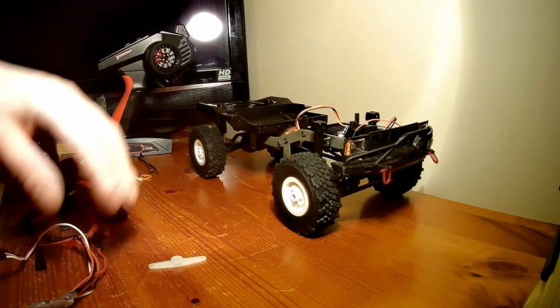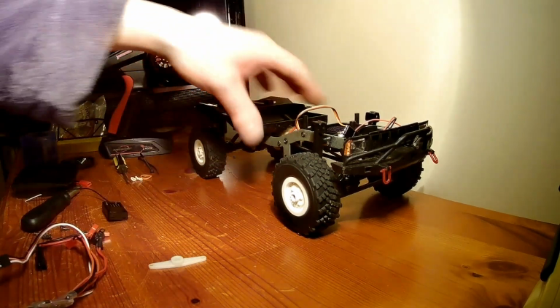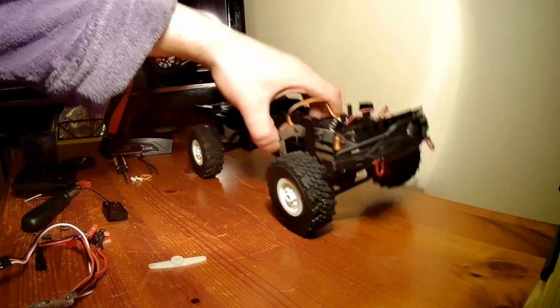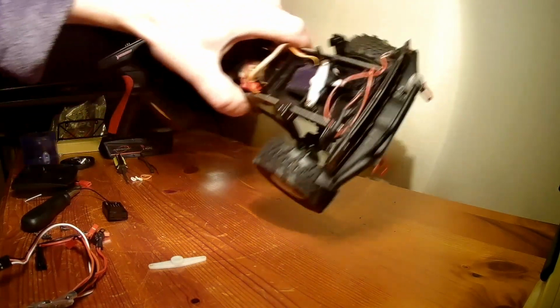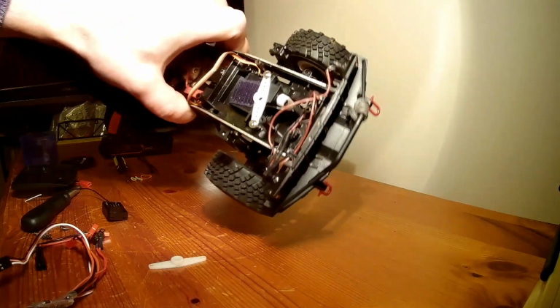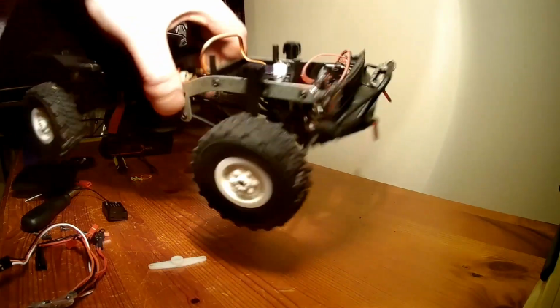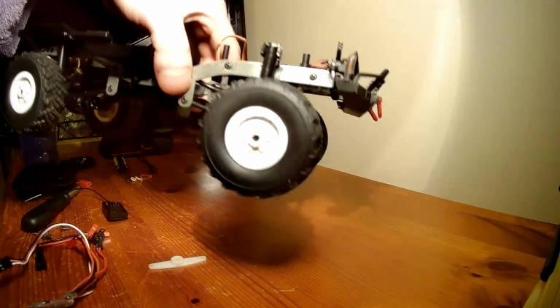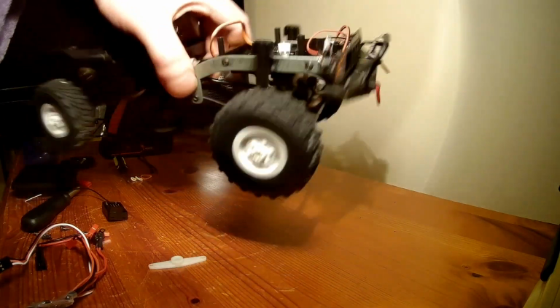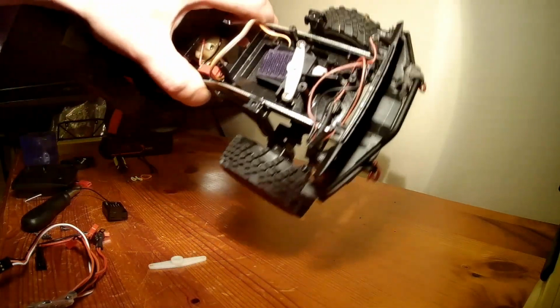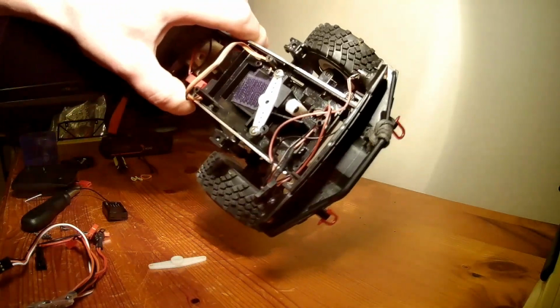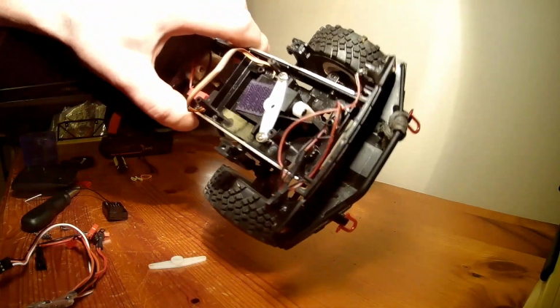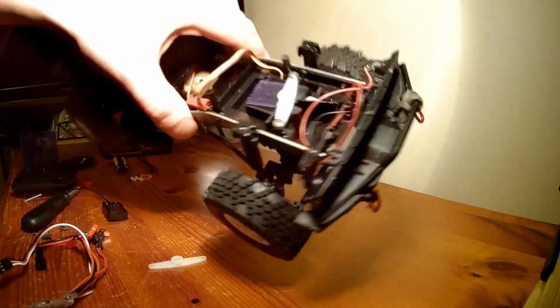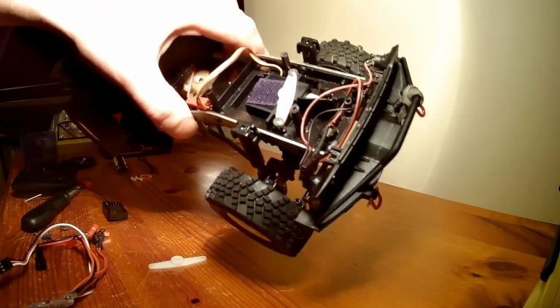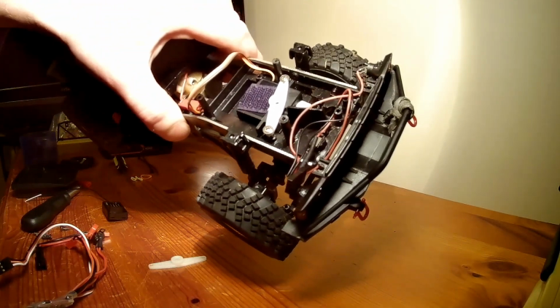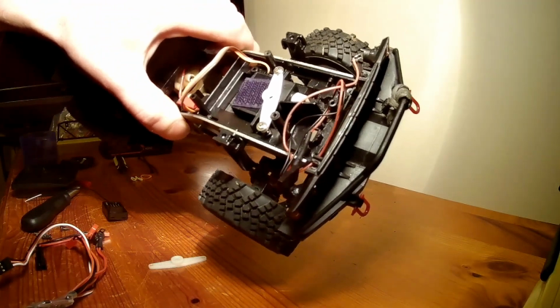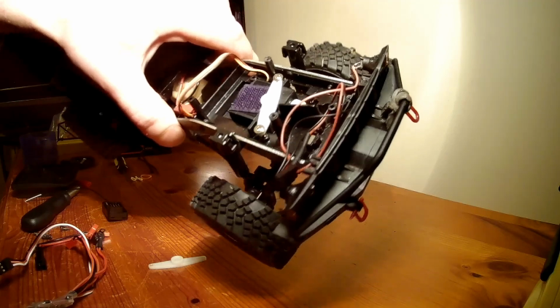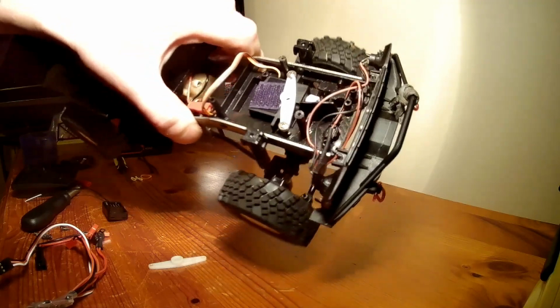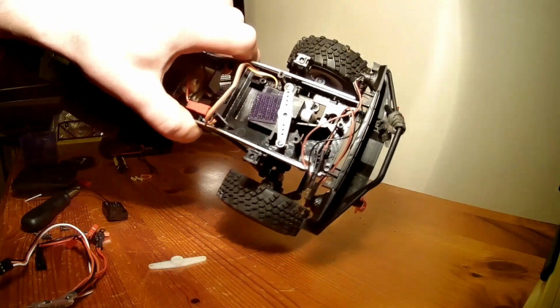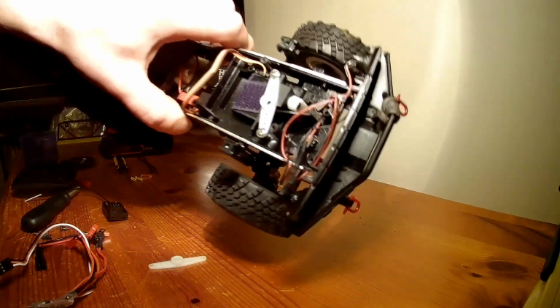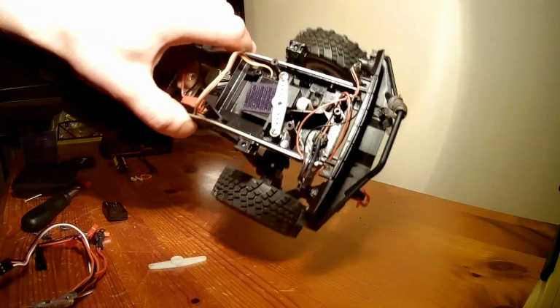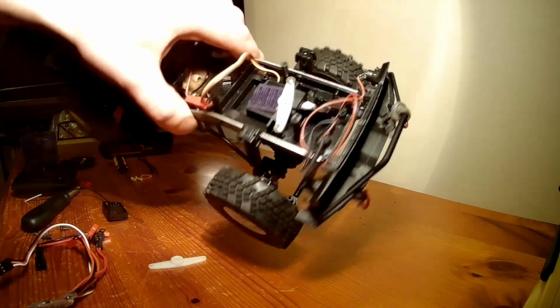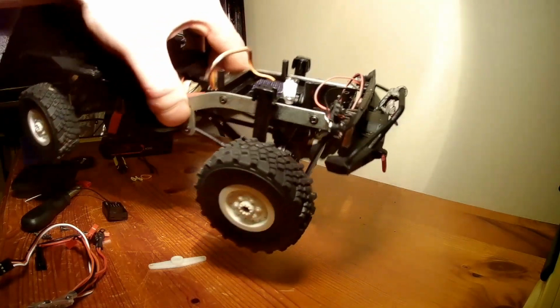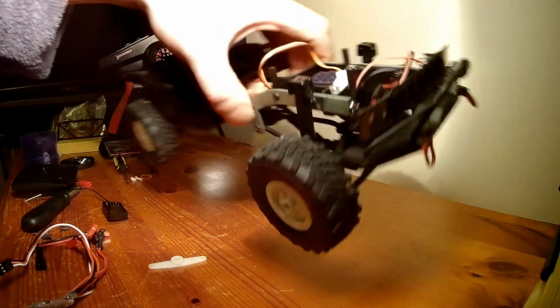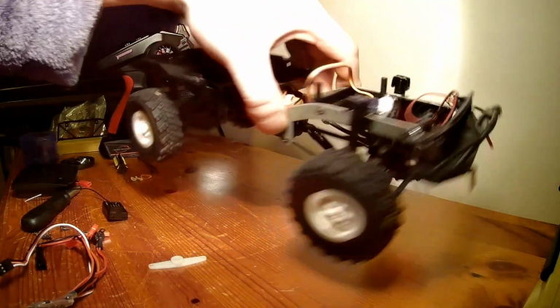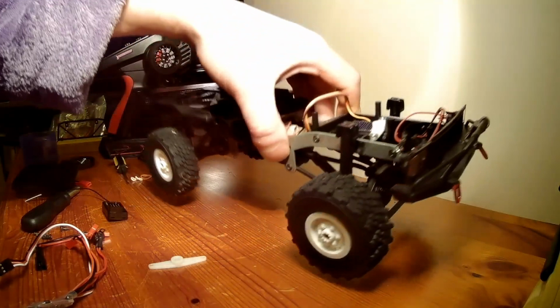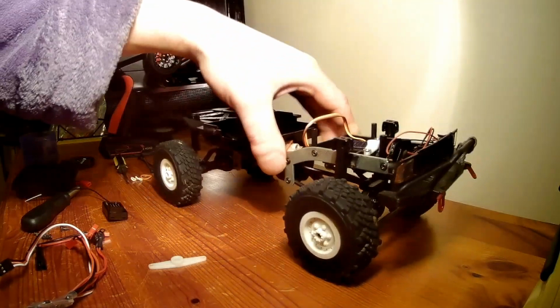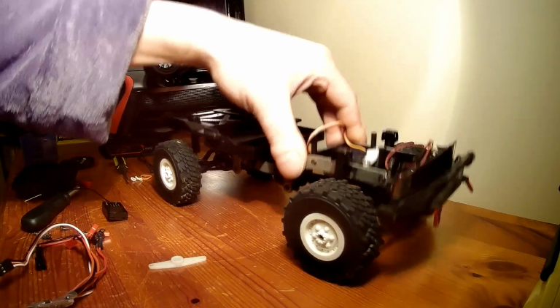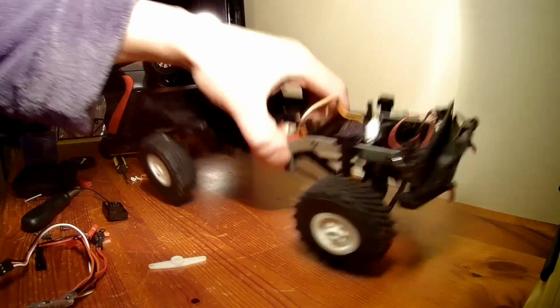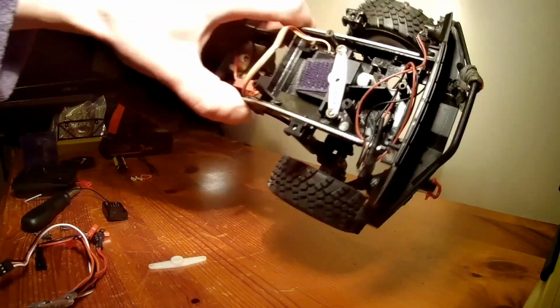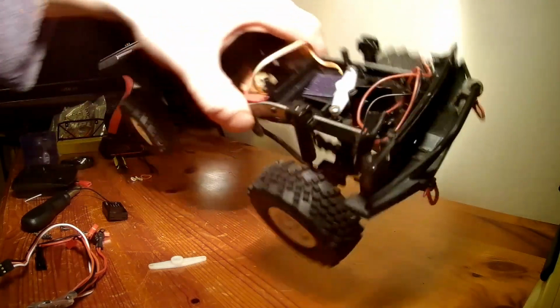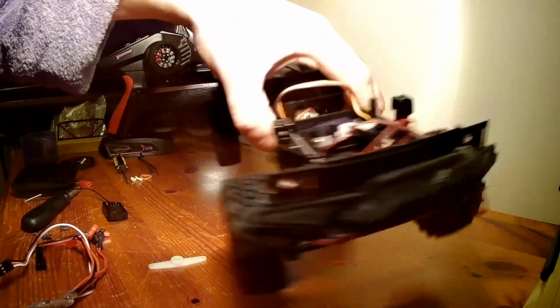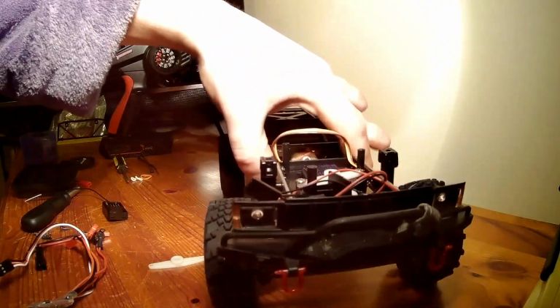Obviously strip your rig back, get out the stock ready-to-run electronics if you're upgrading, or you'll be looking at something like this if you're starting fresh.